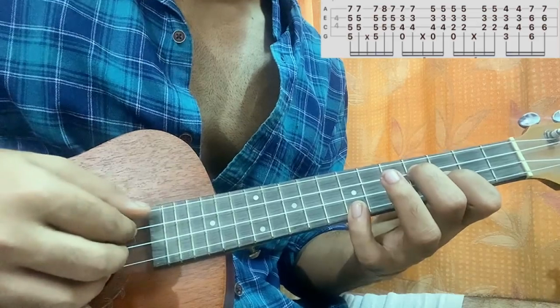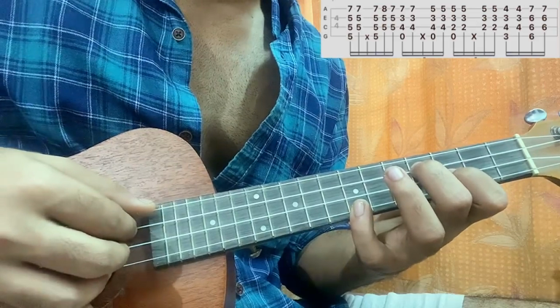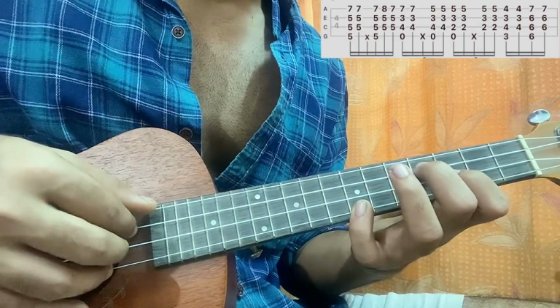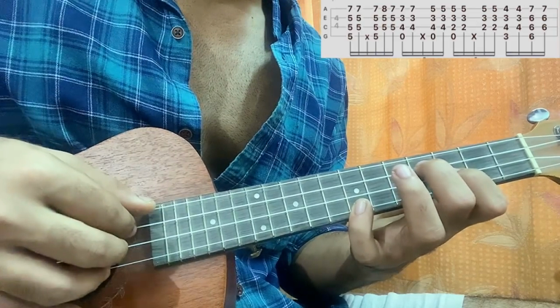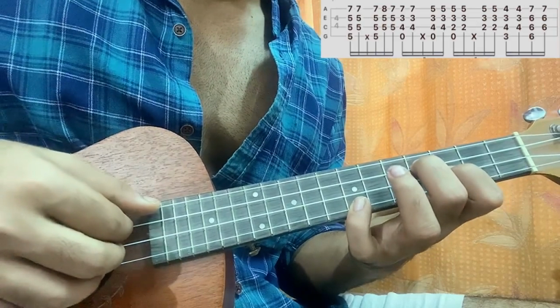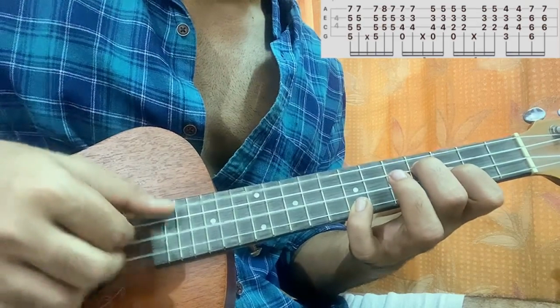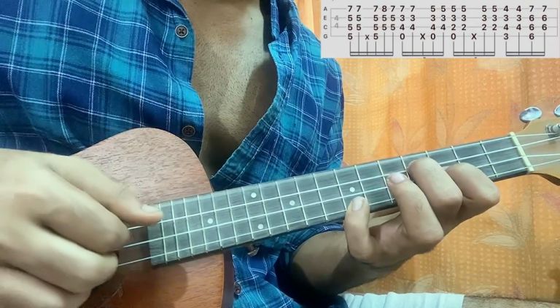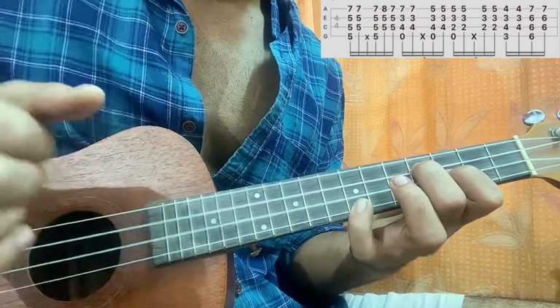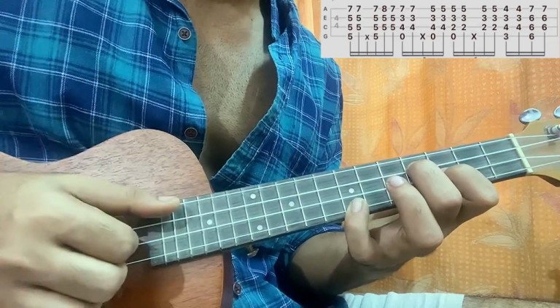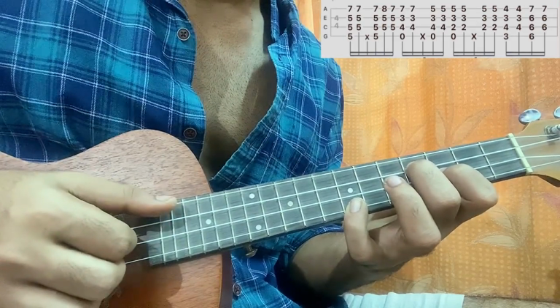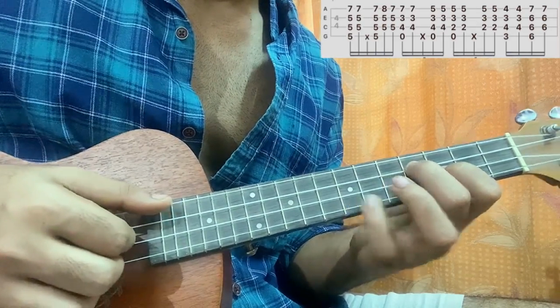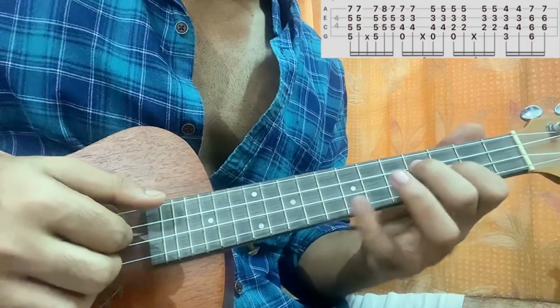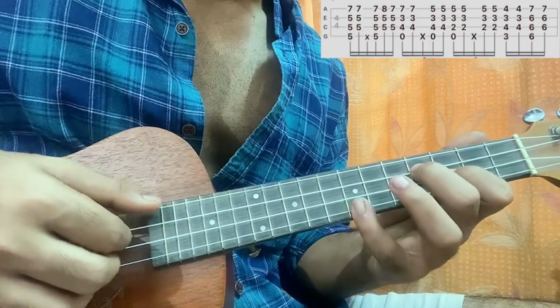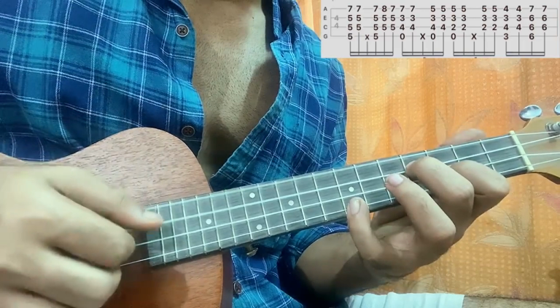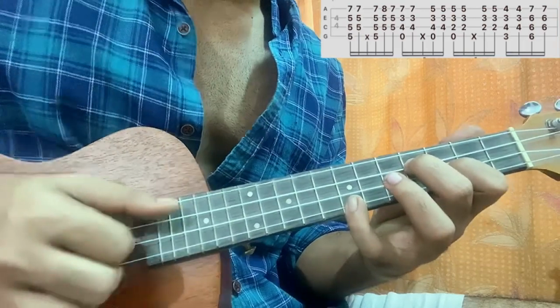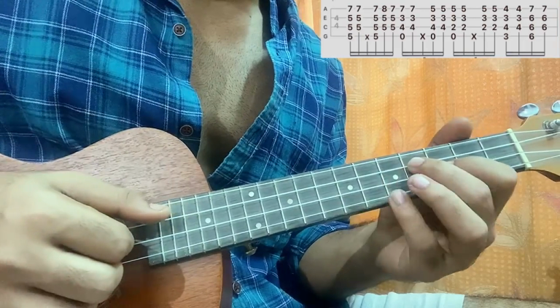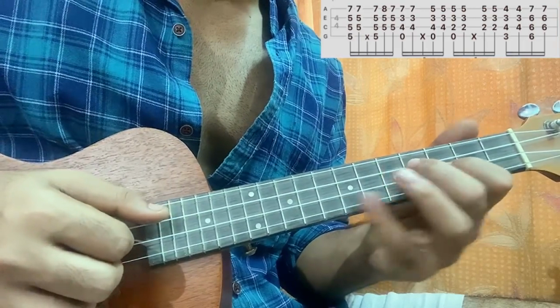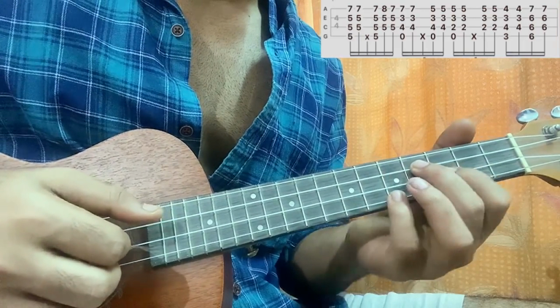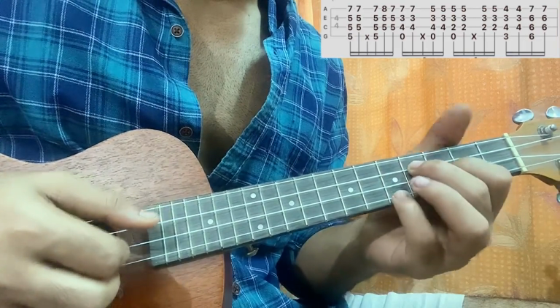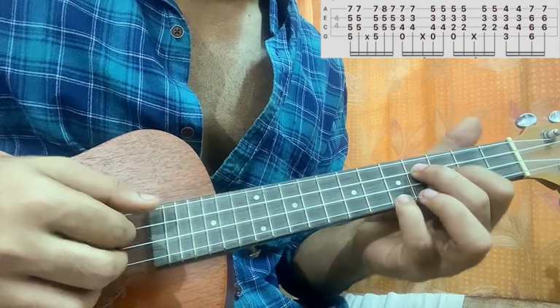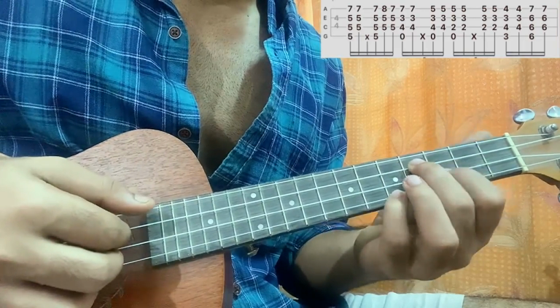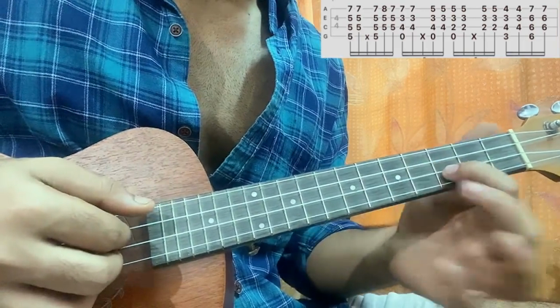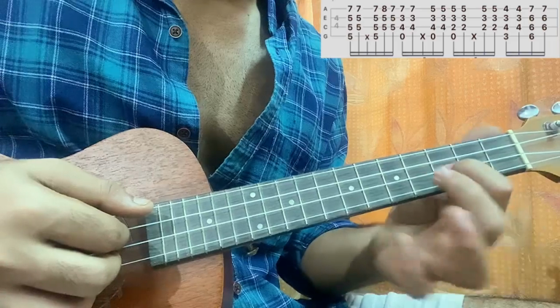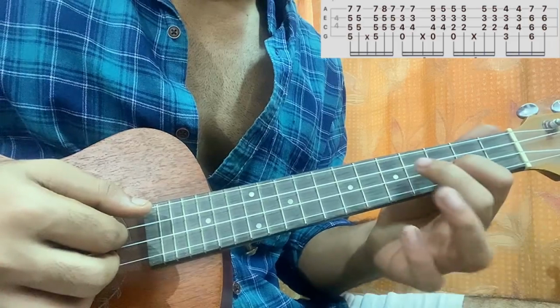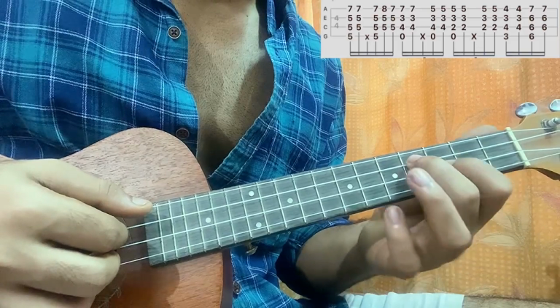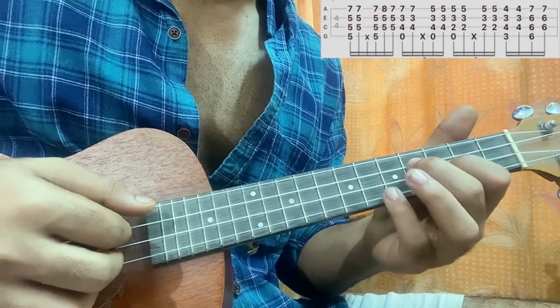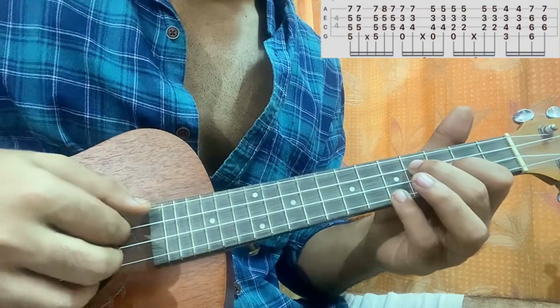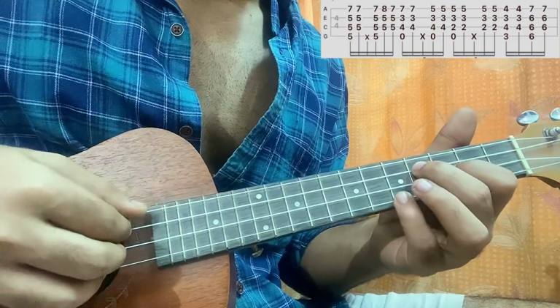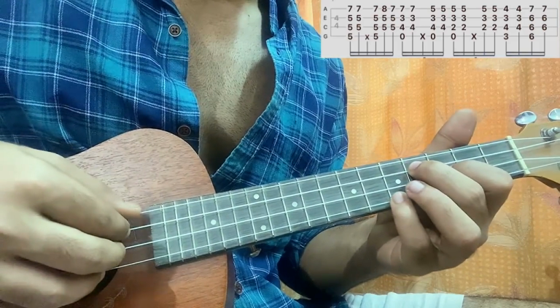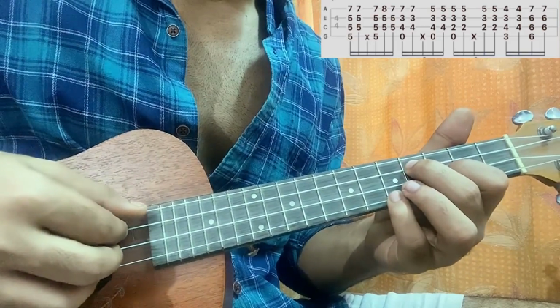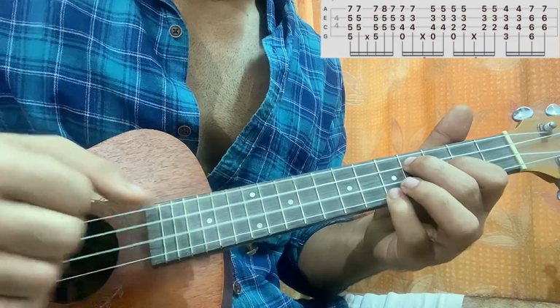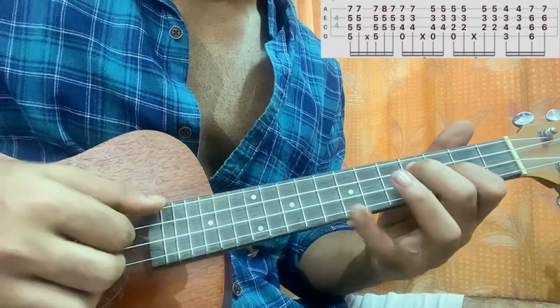Then you bring your pinky to the fifth fret of the bottom string, still having 3 on E and 4 on C. You pluck the strings all together.